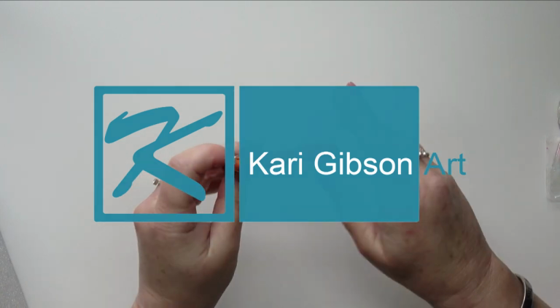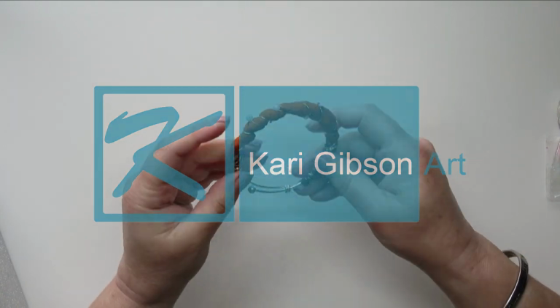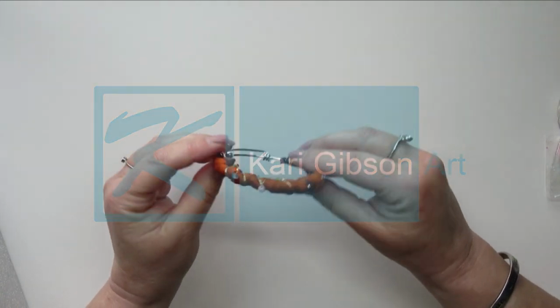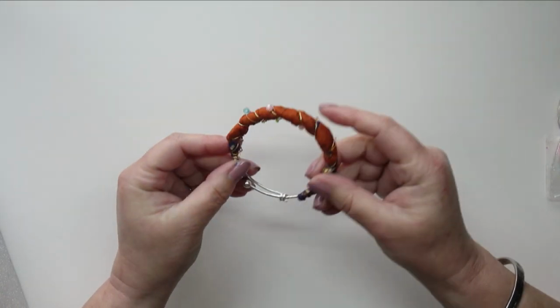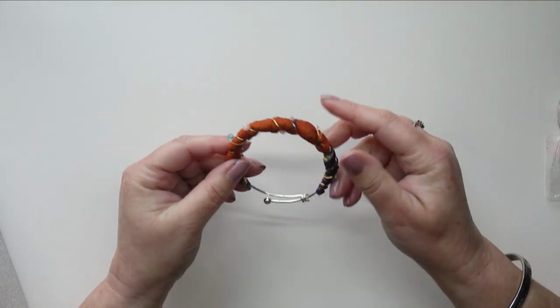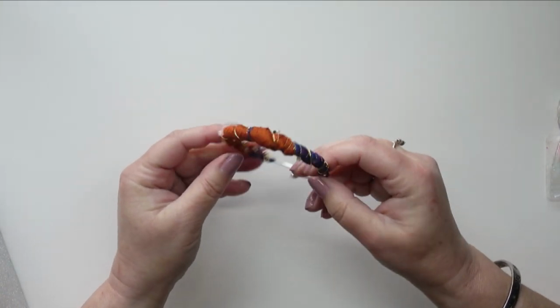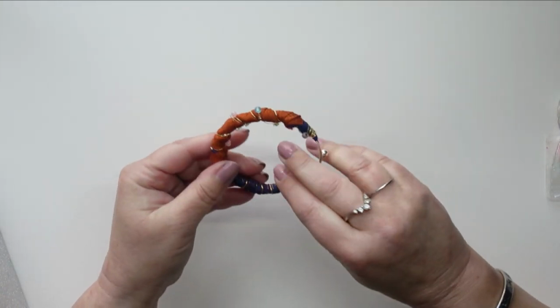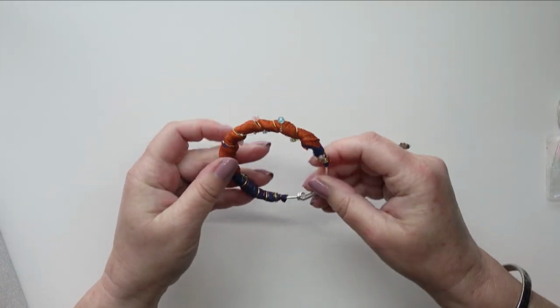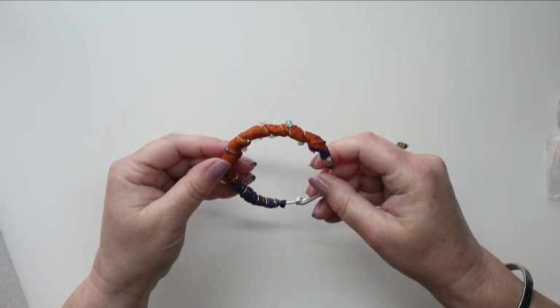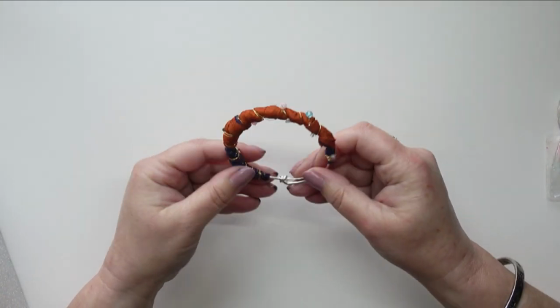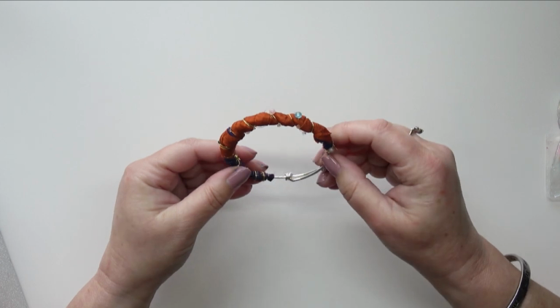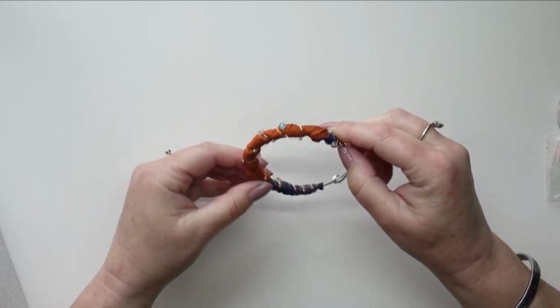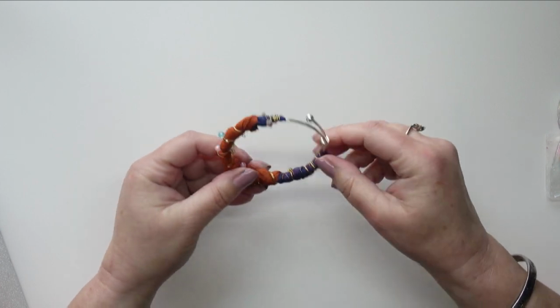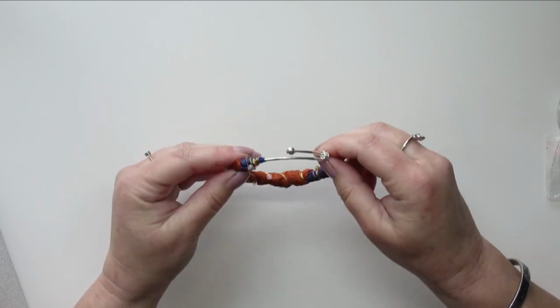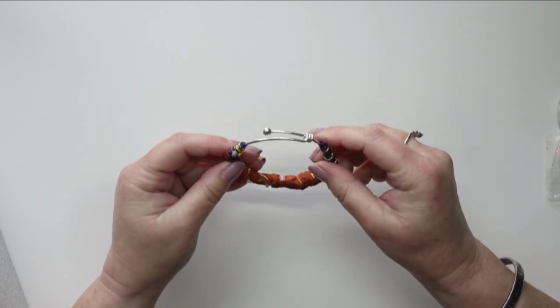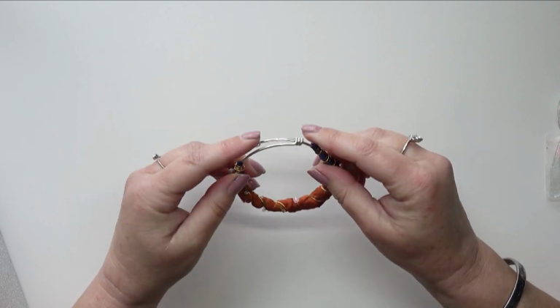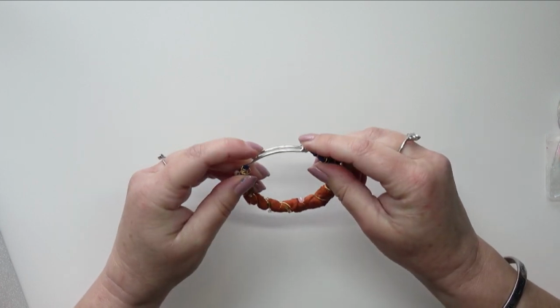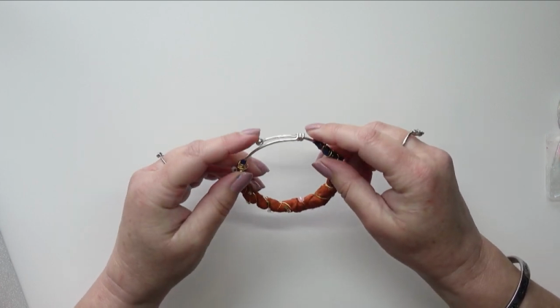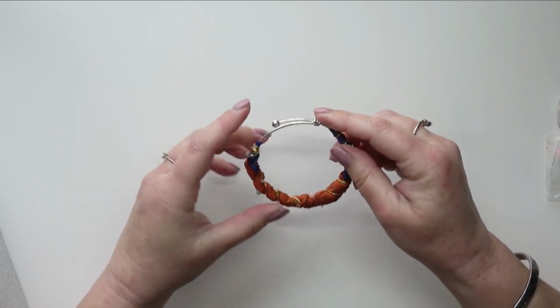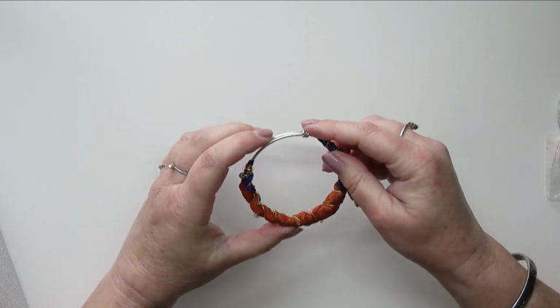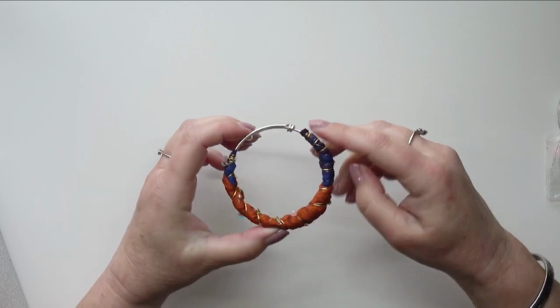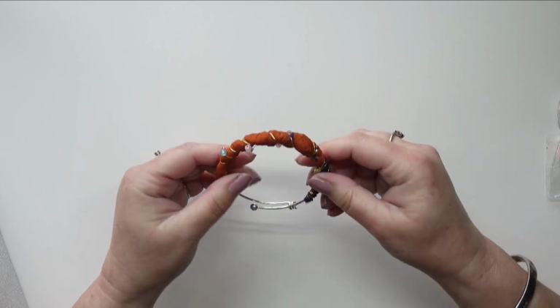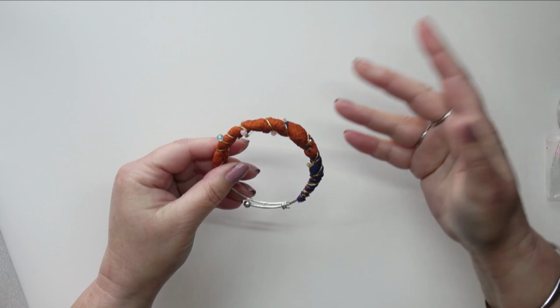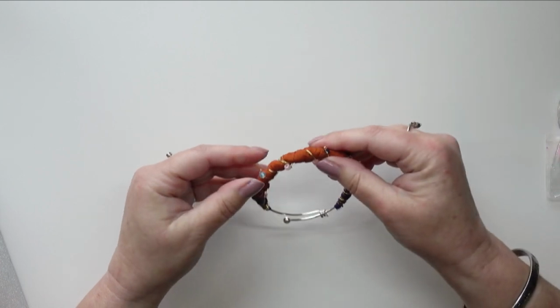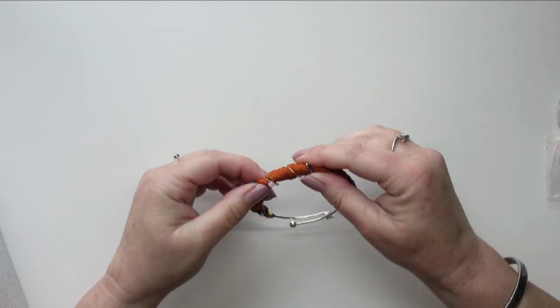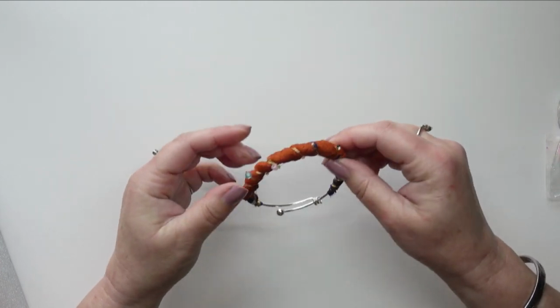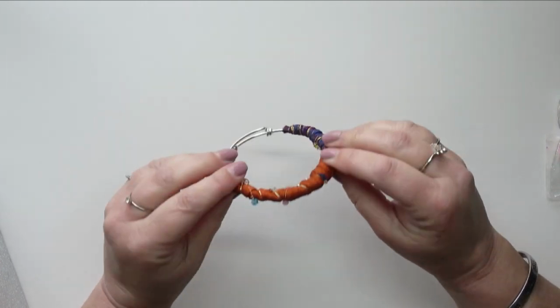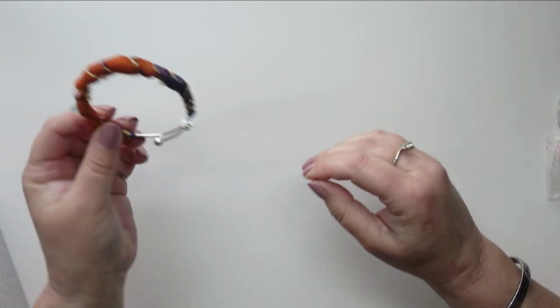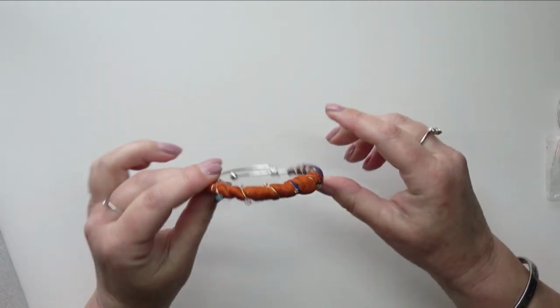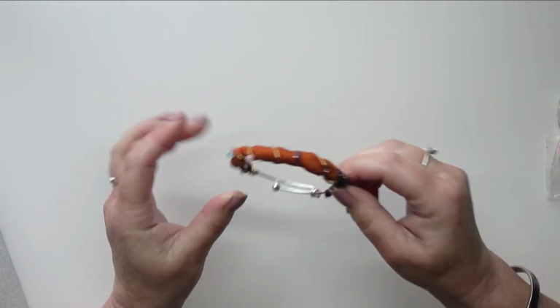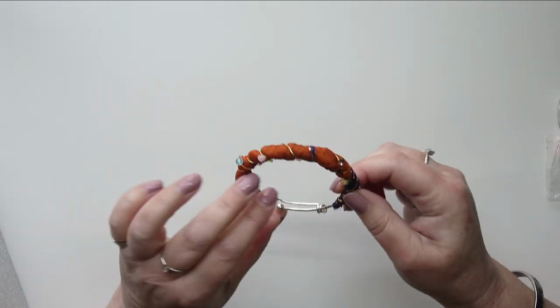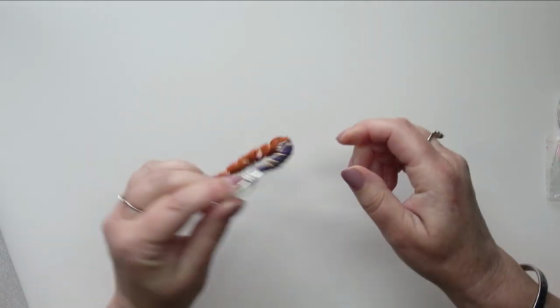Hello, I'm going to show you how I made this boho bracelet. I've included it in my videos because it uses materials that I use a lot anyway, and I just can't resist a pretty bracelet.